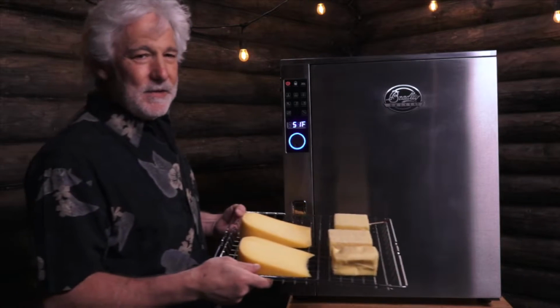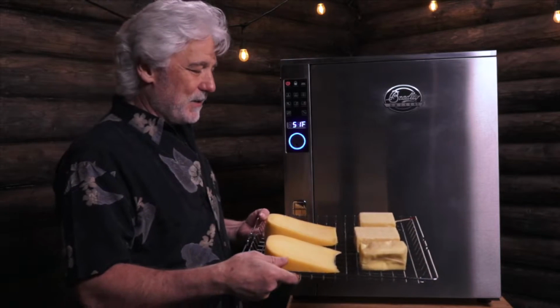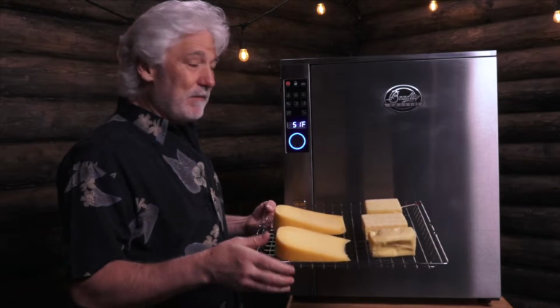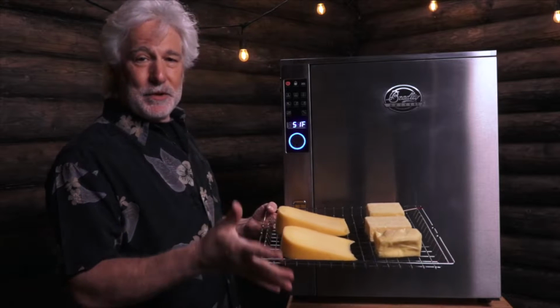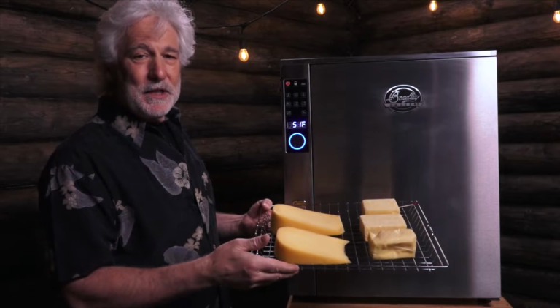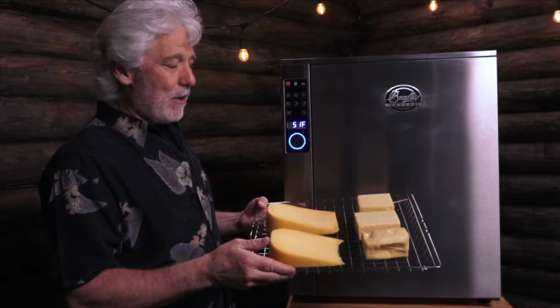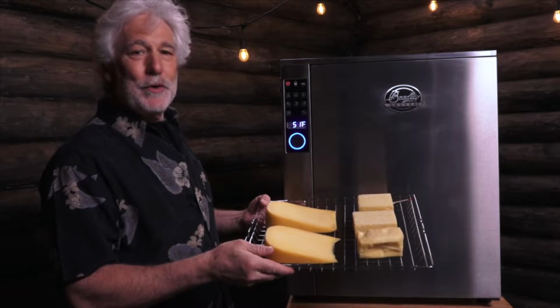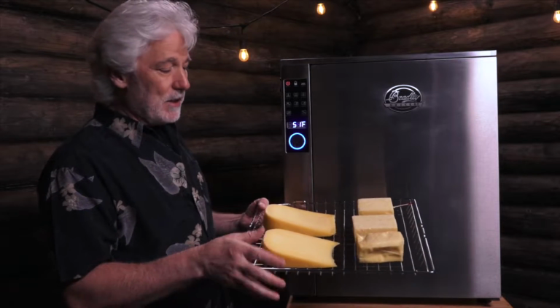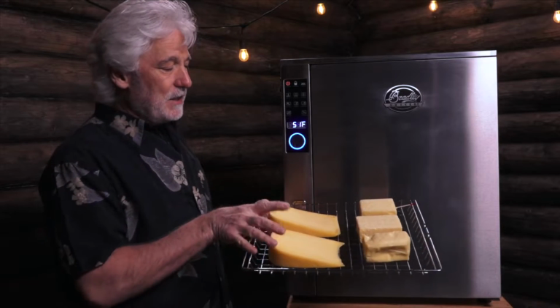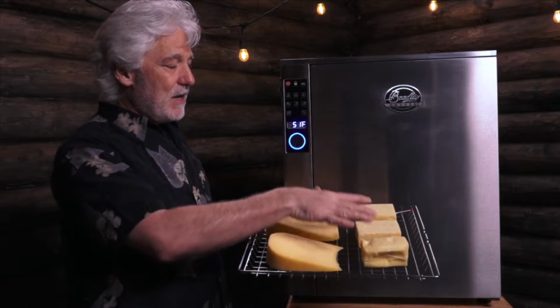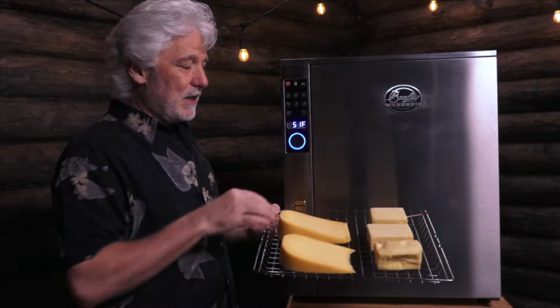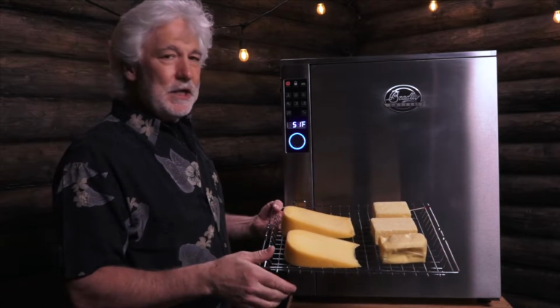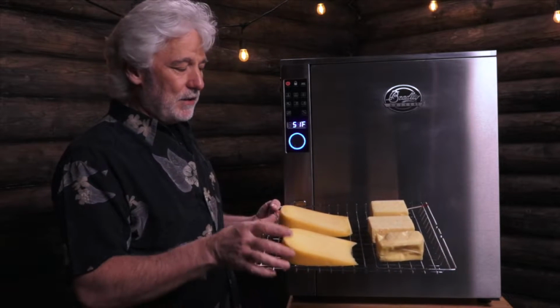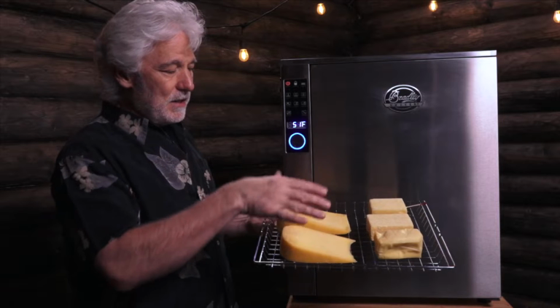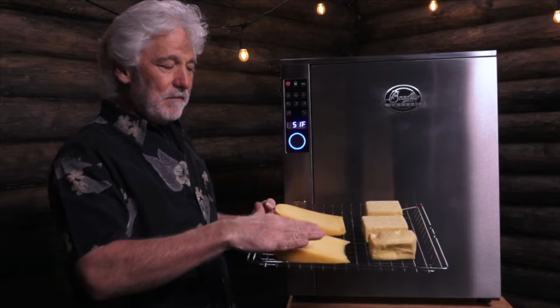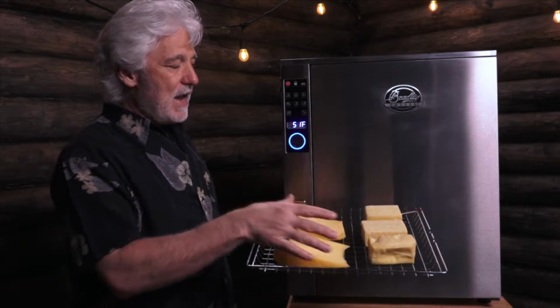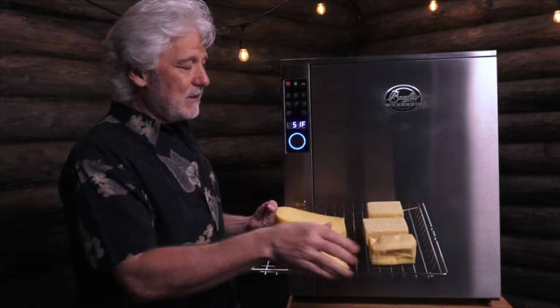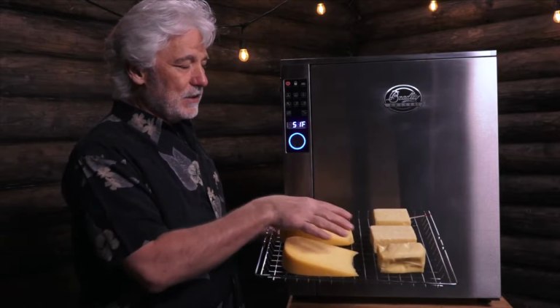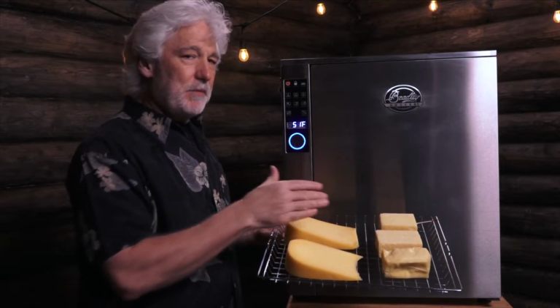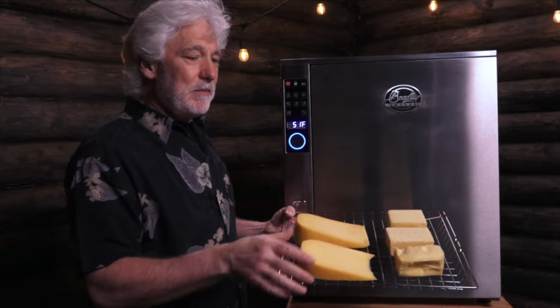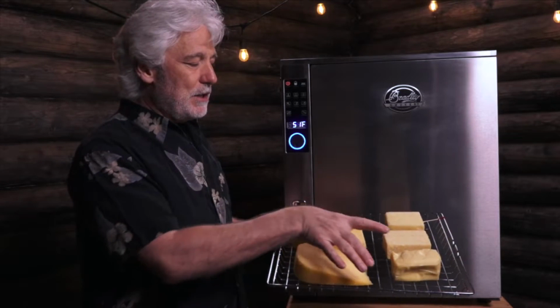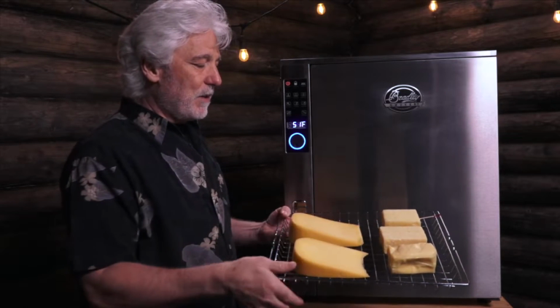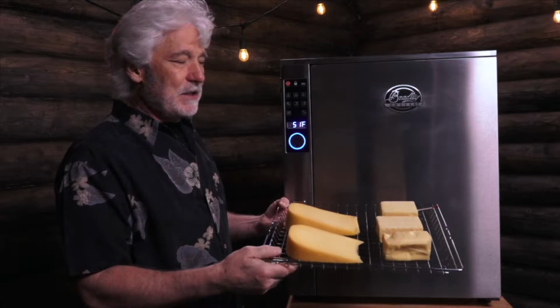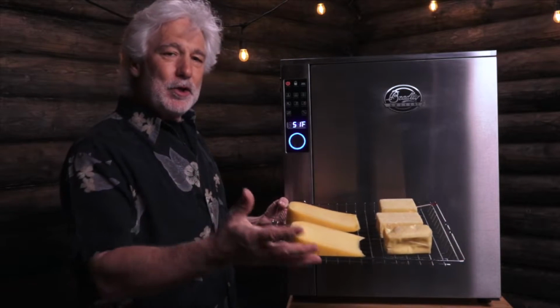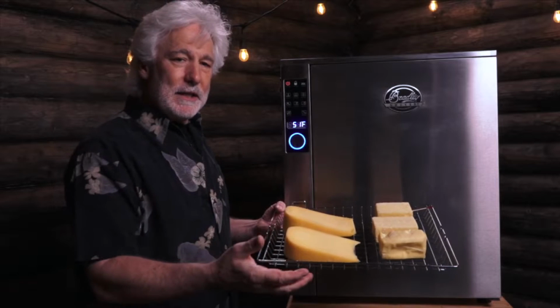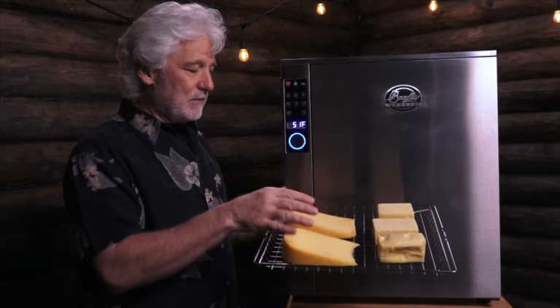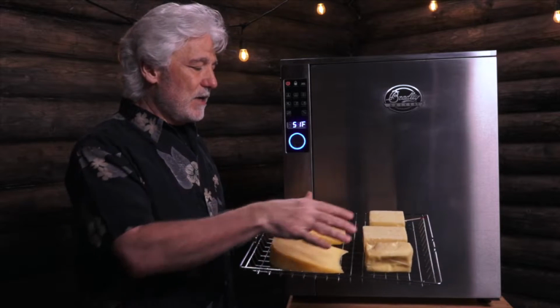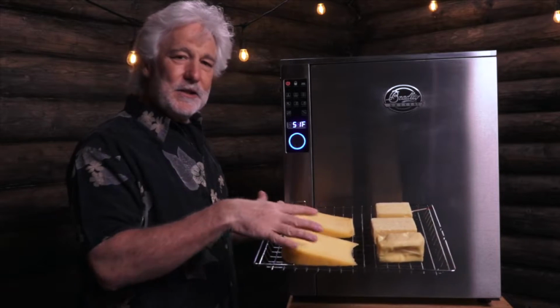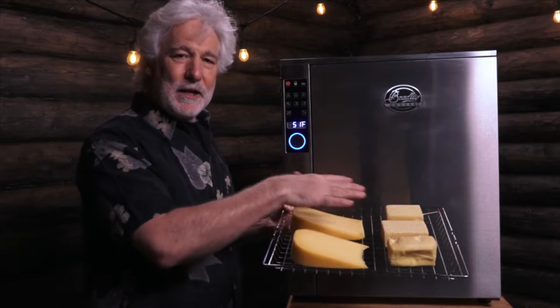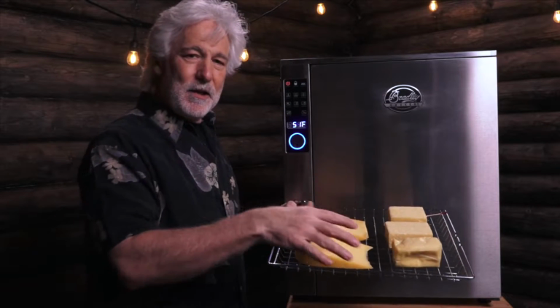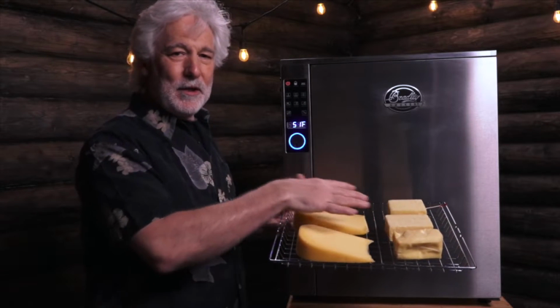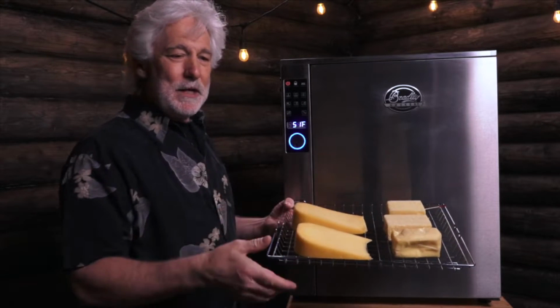Before I put this into the smoker, I want to show you something. I've laid out the cheese so that they're nice and flat with lots of space in between the pieces. I want to make sure that the smoke can circulate thoroughly between them.